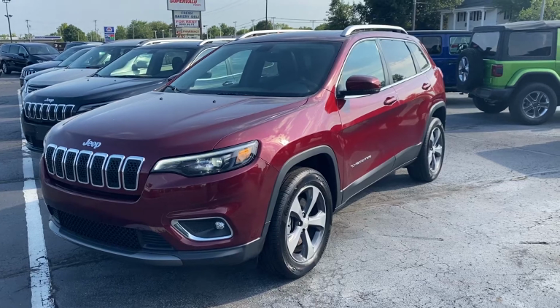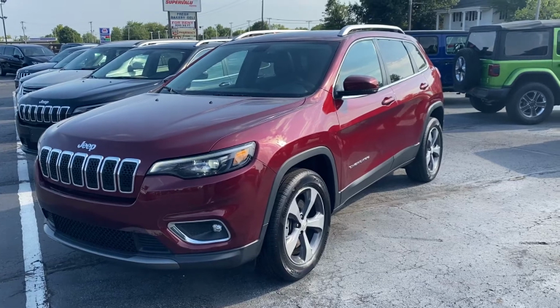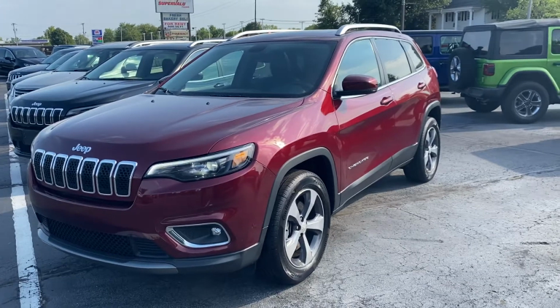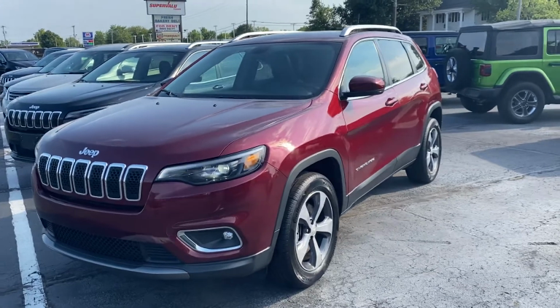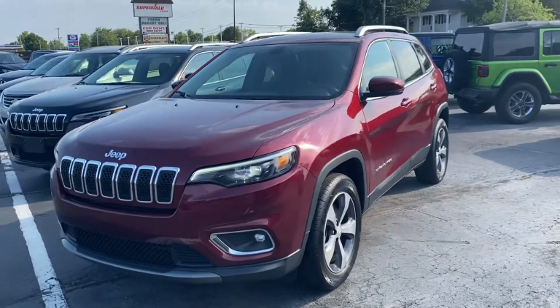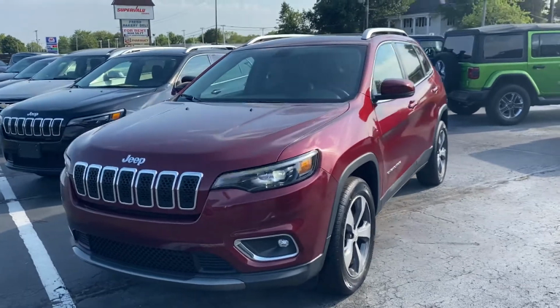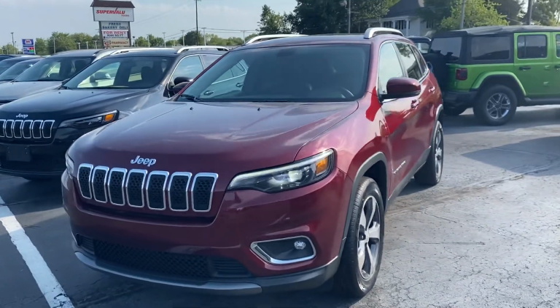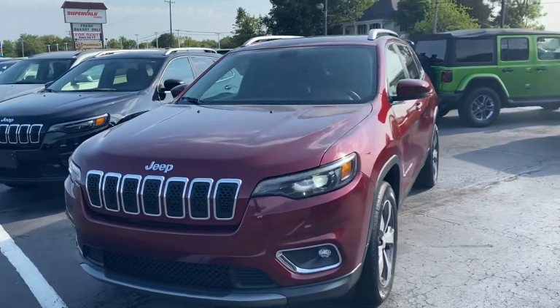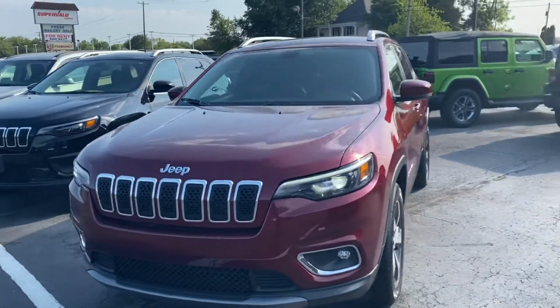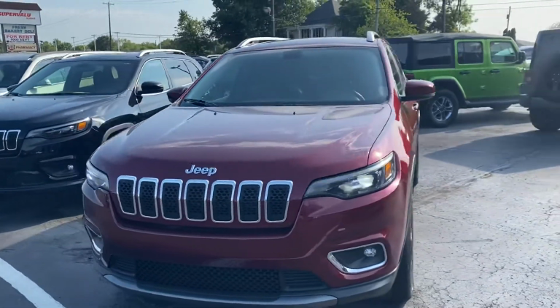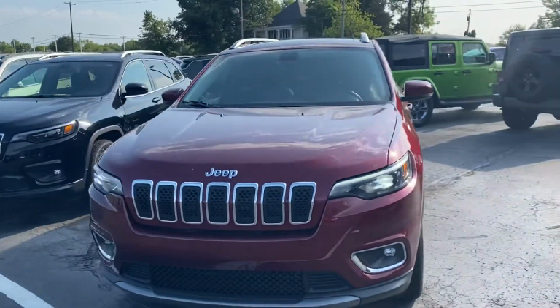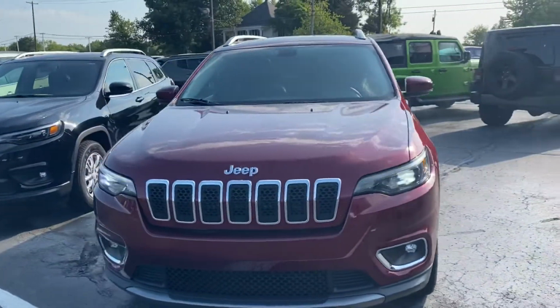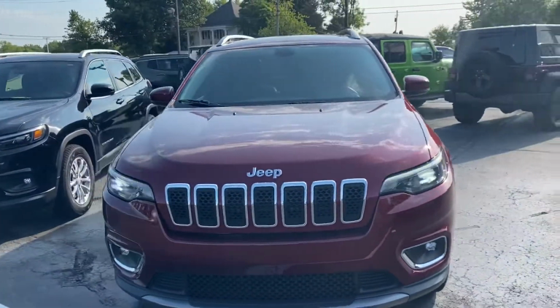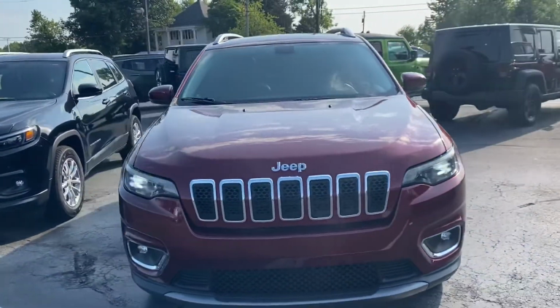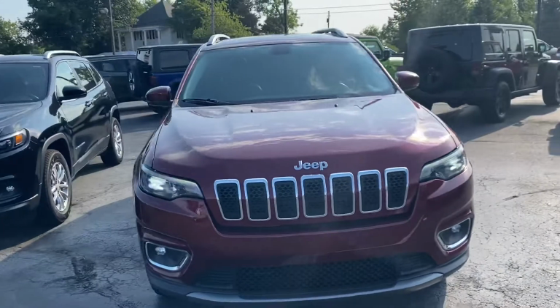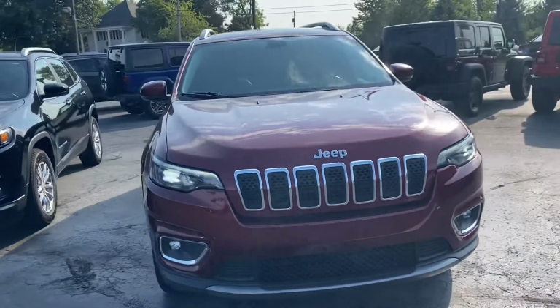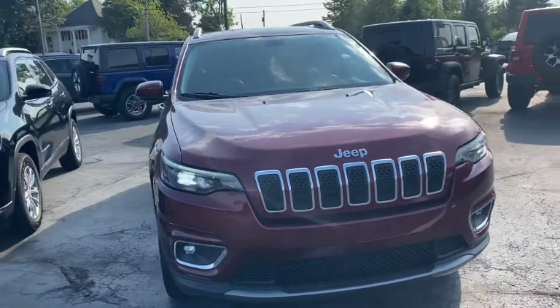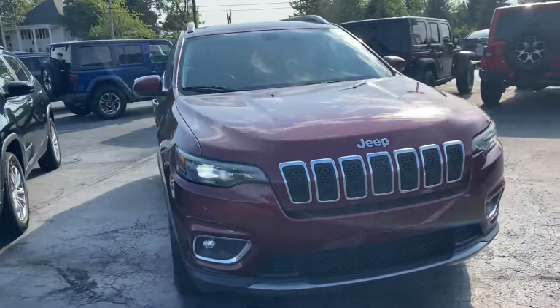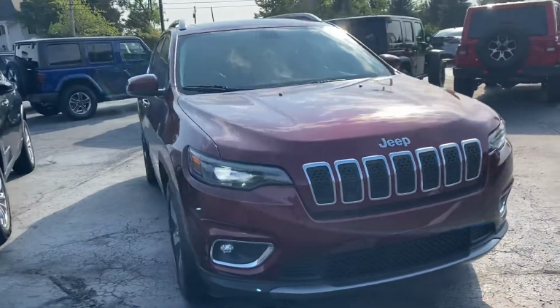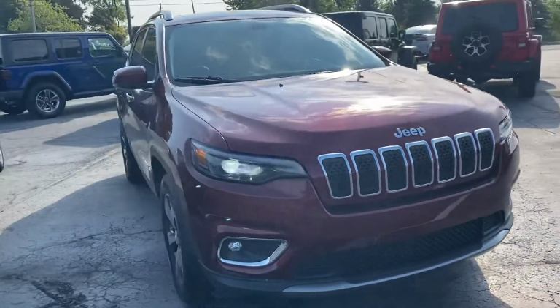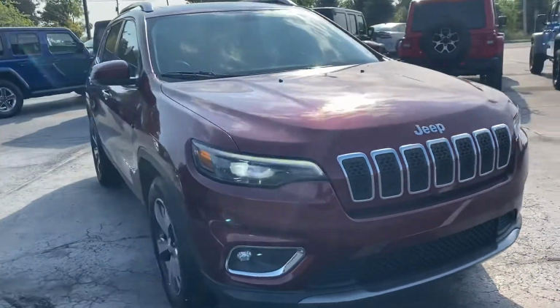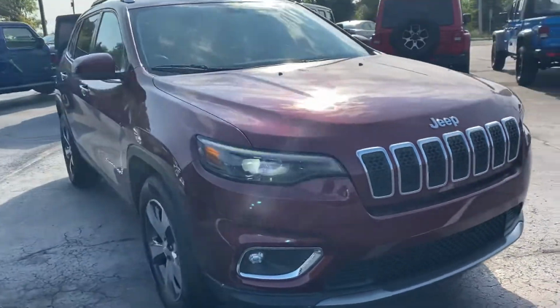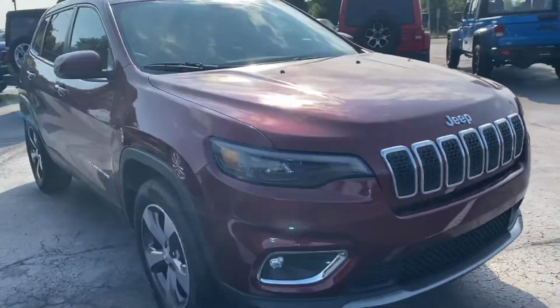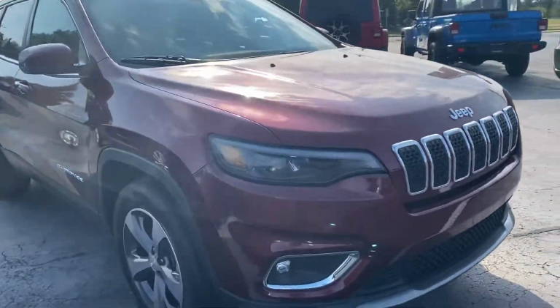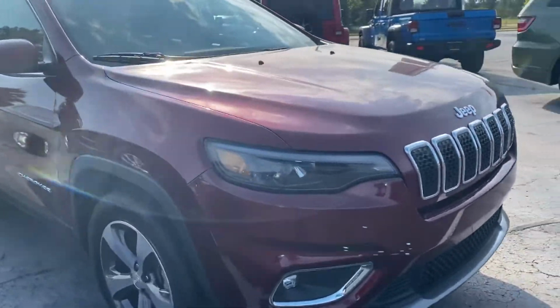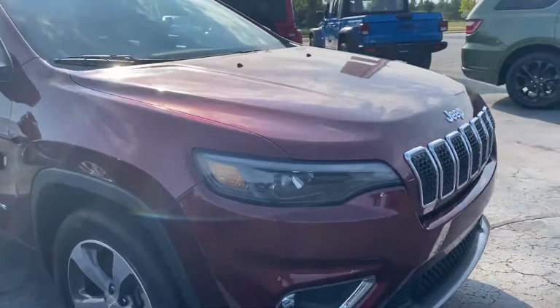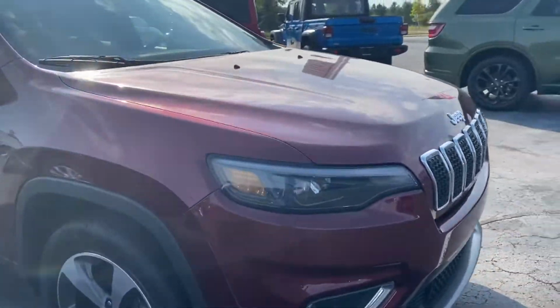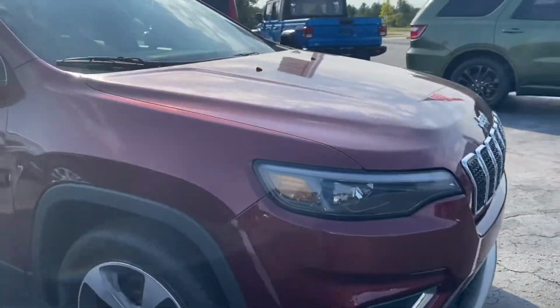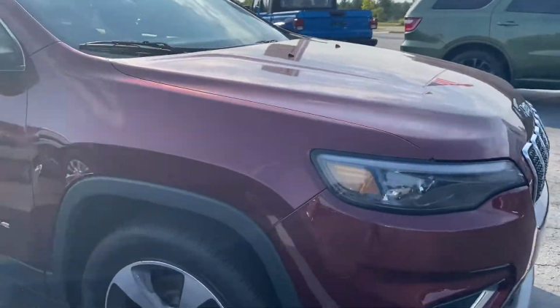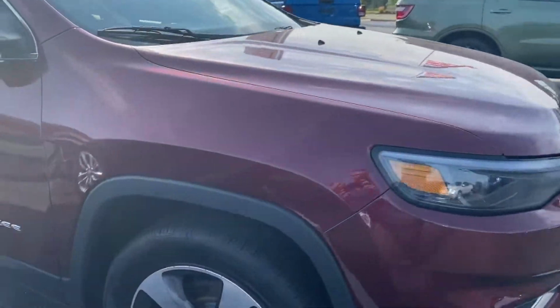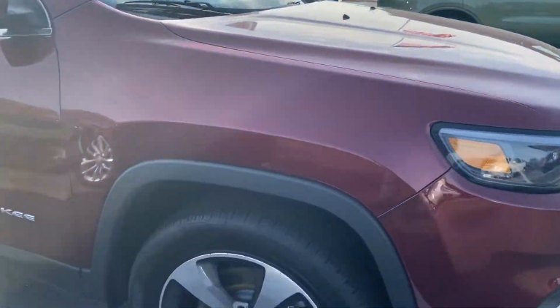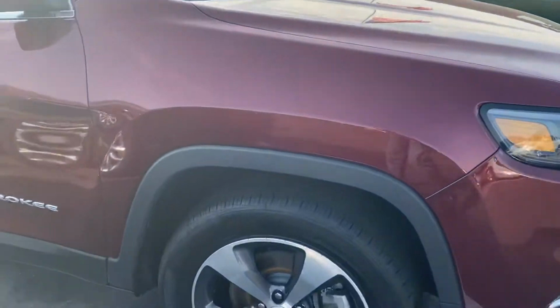Hi, this is Andy Downing here at Terry Hendricks Chrysler. We're taking a look at our 2019 Jeep Cherokee Limited. This certified pre-owned vehicle is very nice.